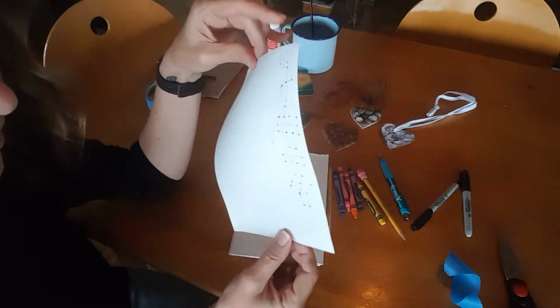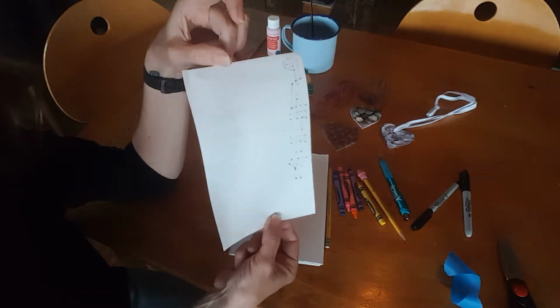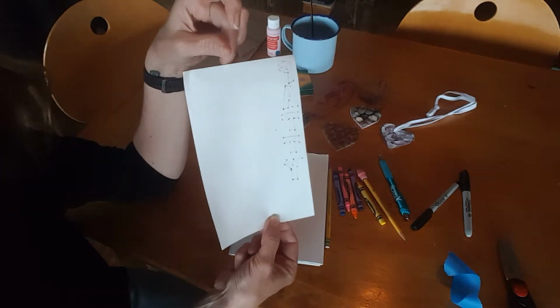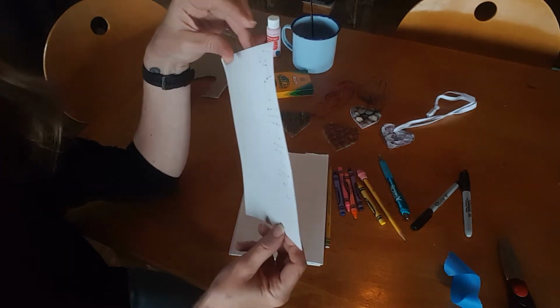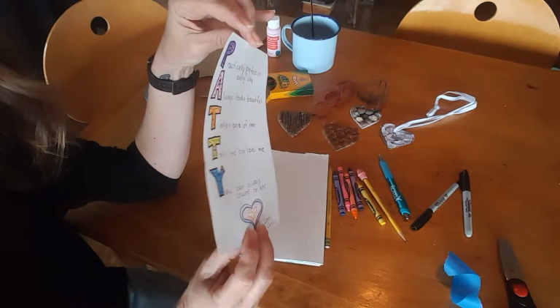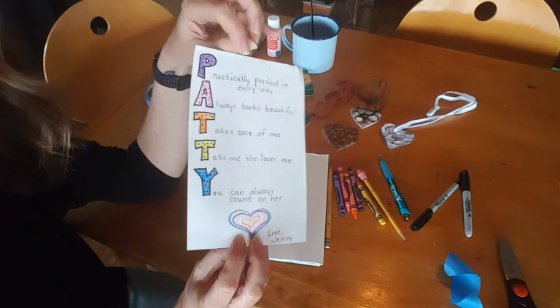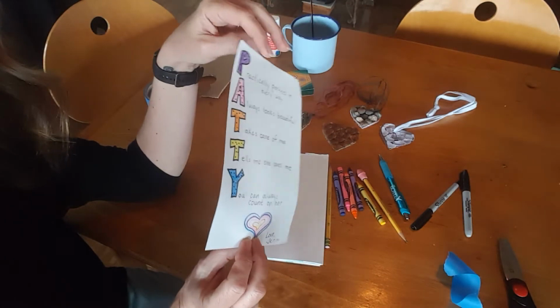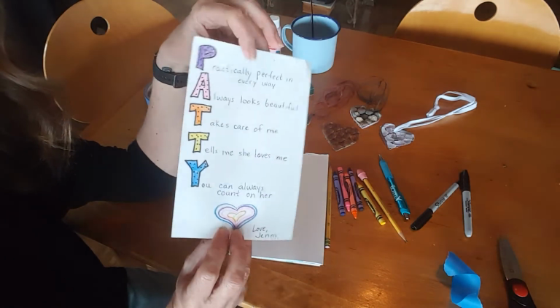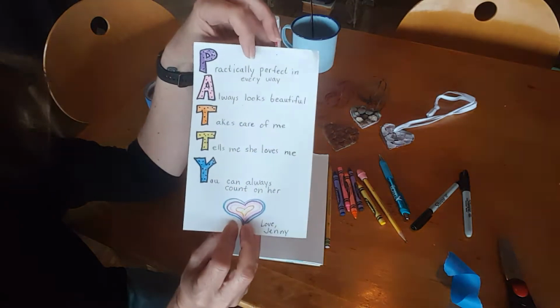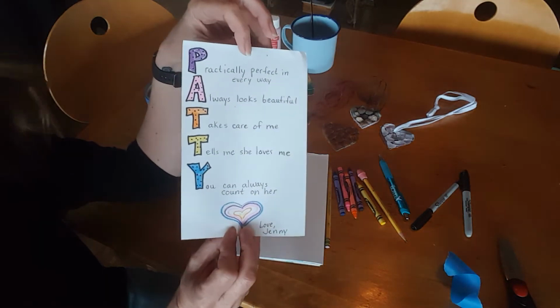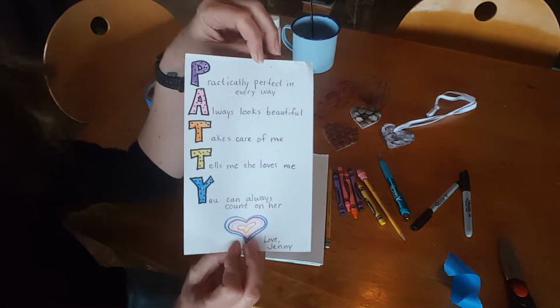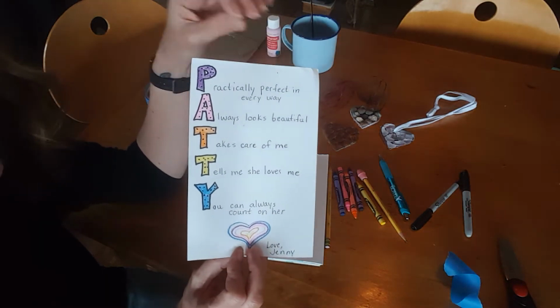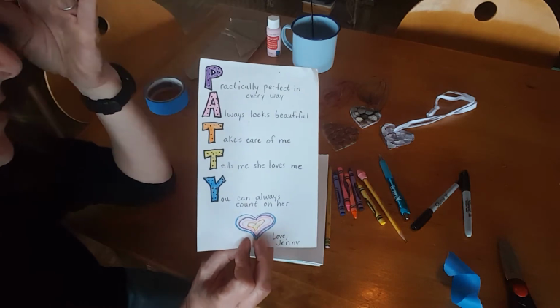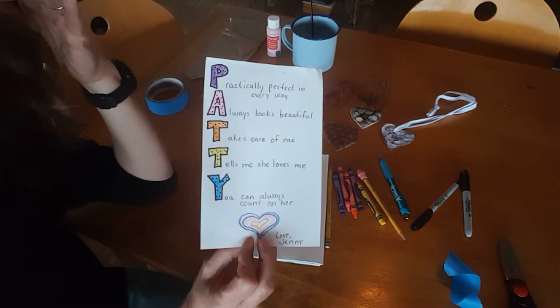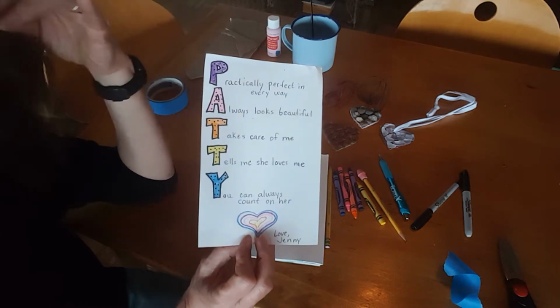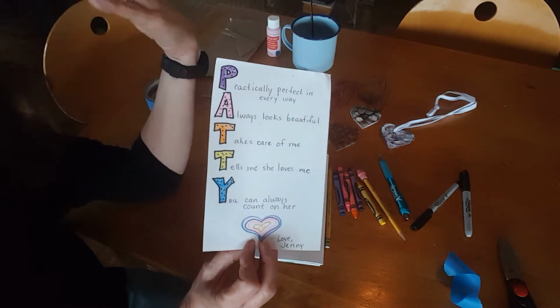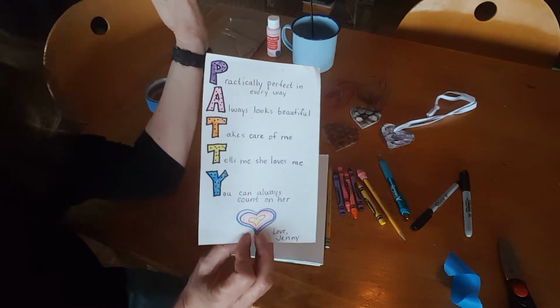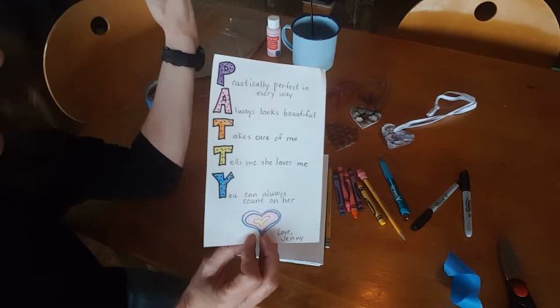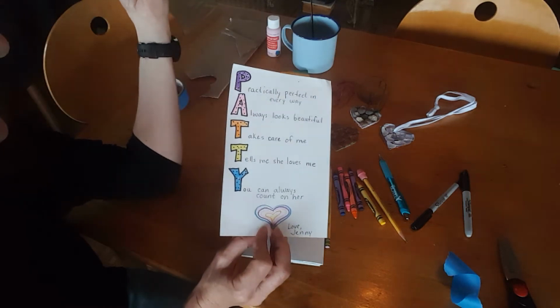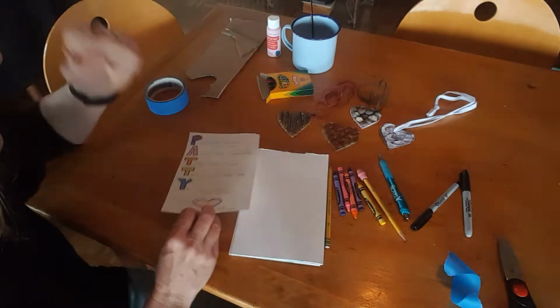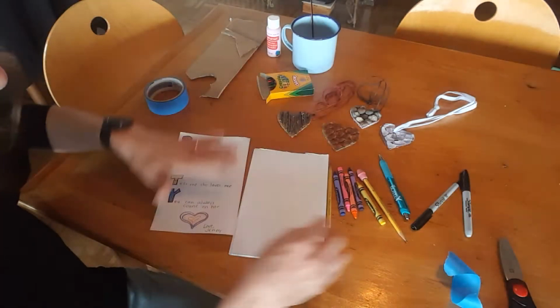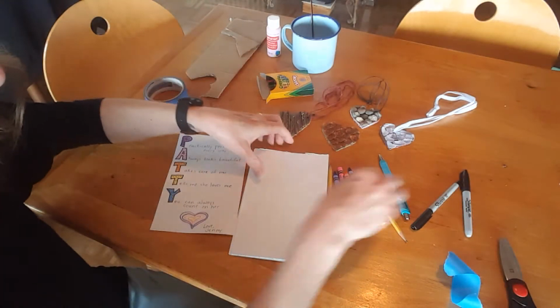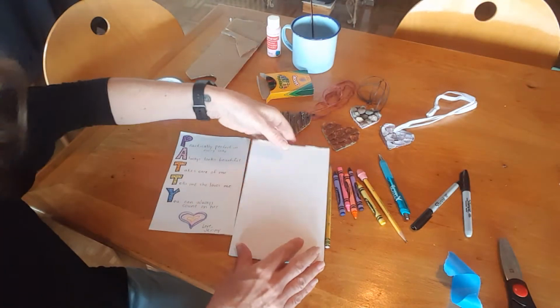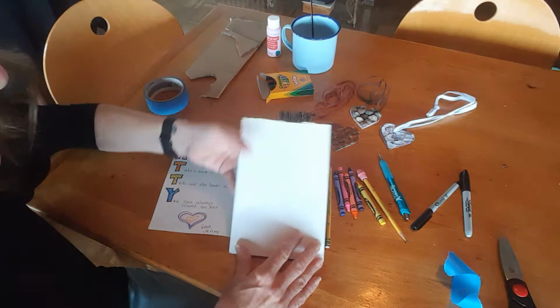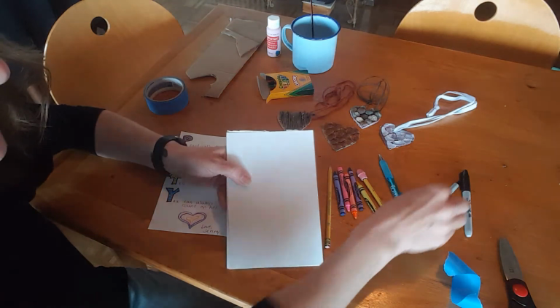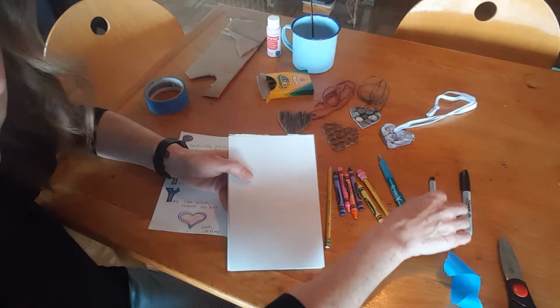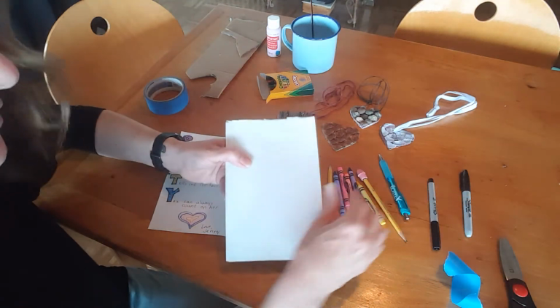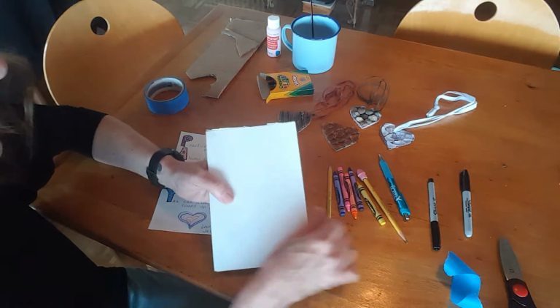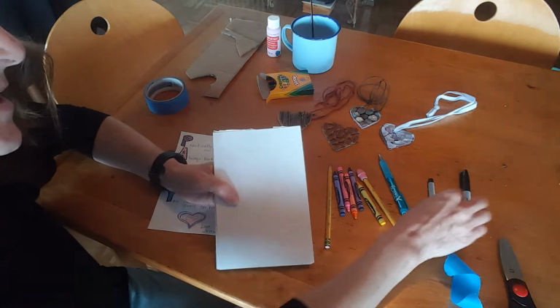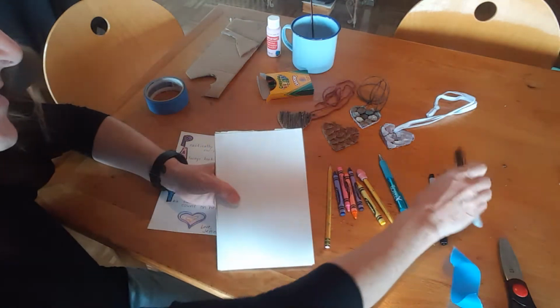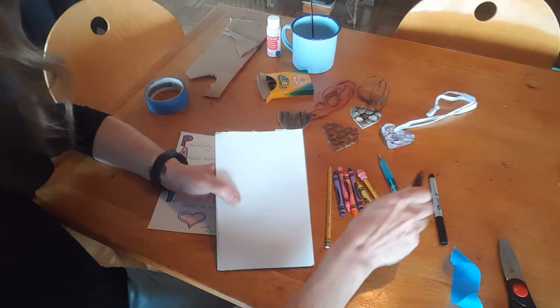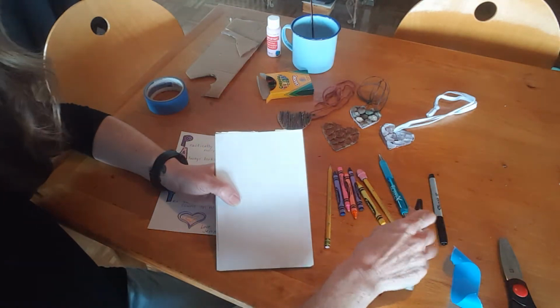You could even write some more things on the back if you want to. You could do it on fancy paper — it doesn't have to be white. It could be big or small. You can make it like a poster. I'm going to show you some different ways to make some fancy letters so you can see and then try it yourself.